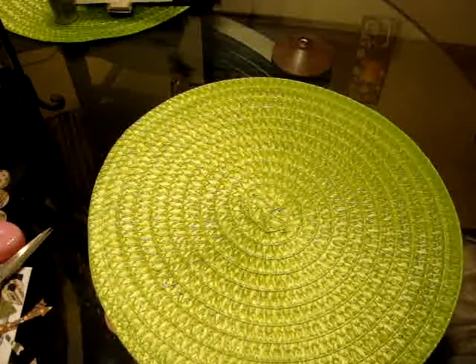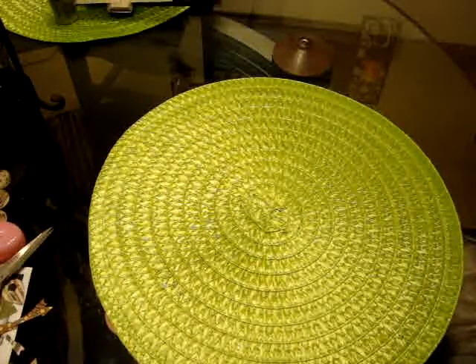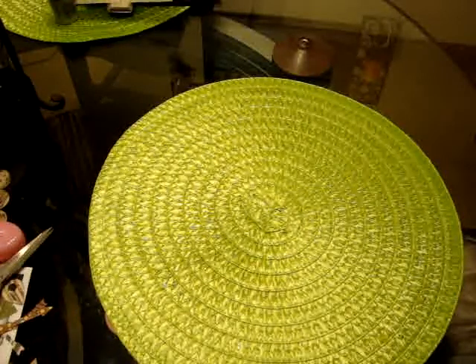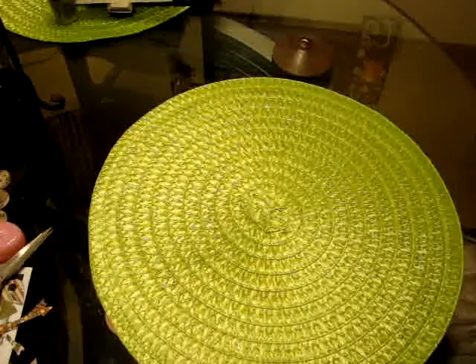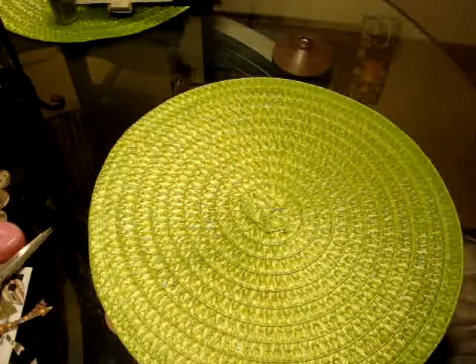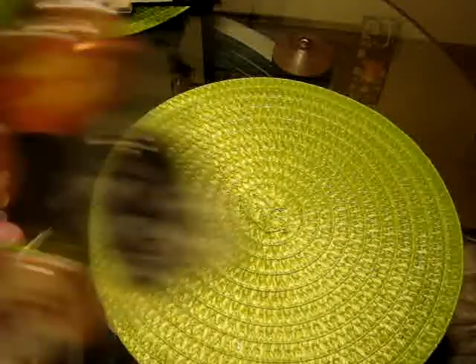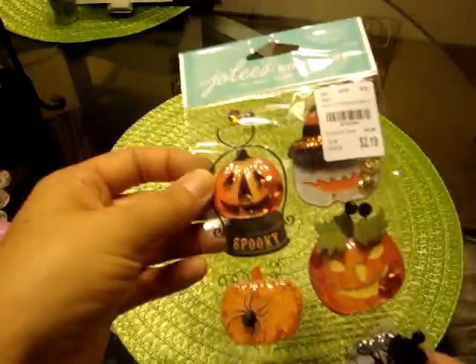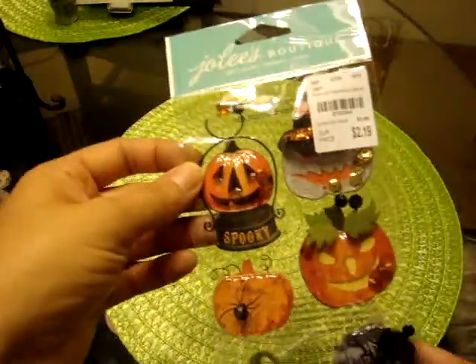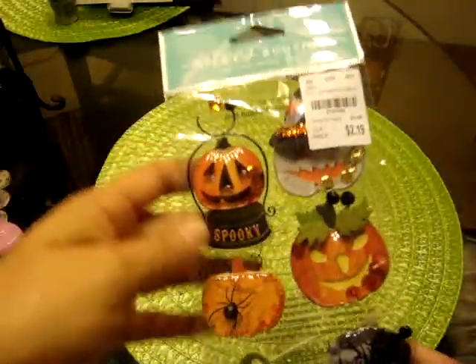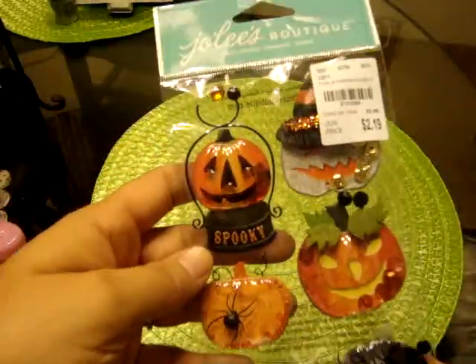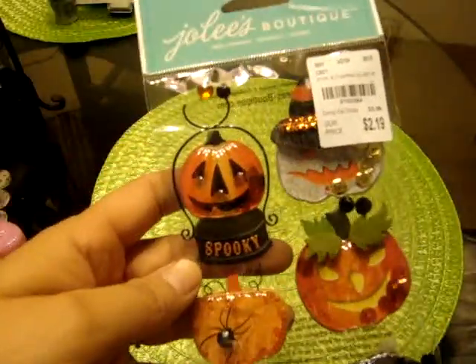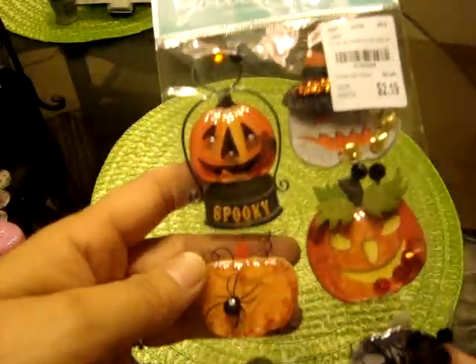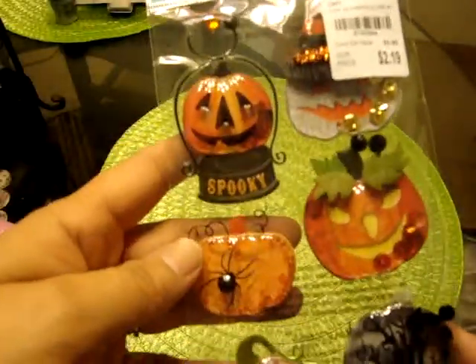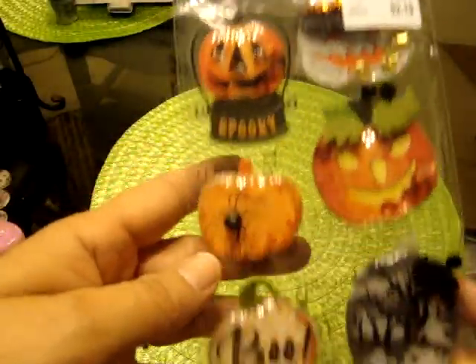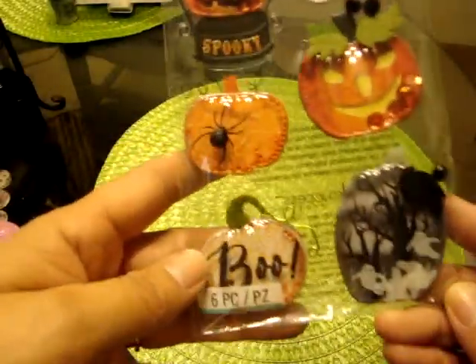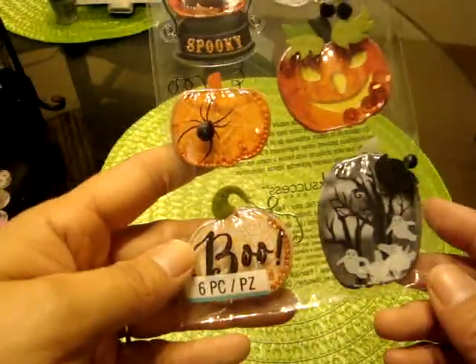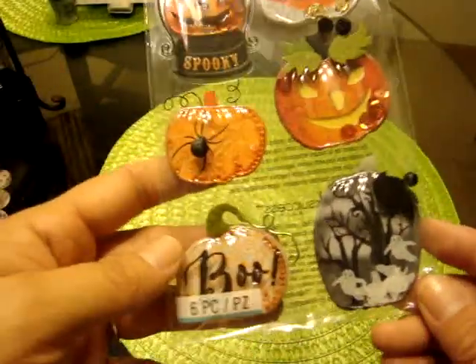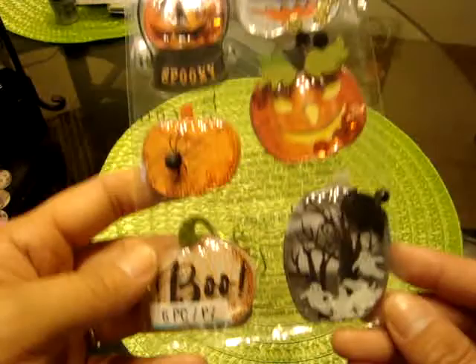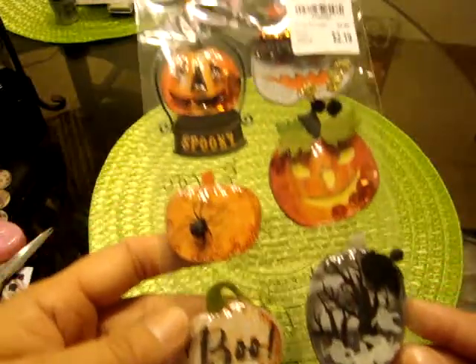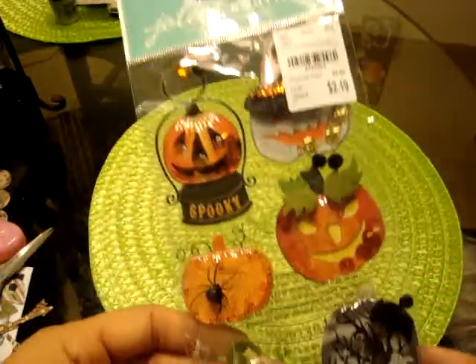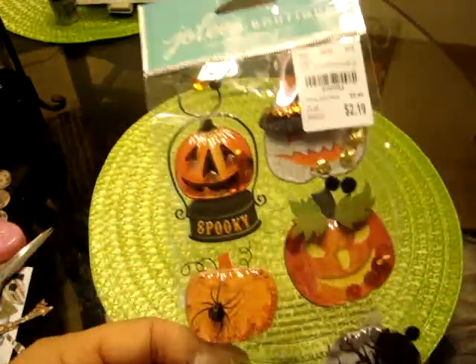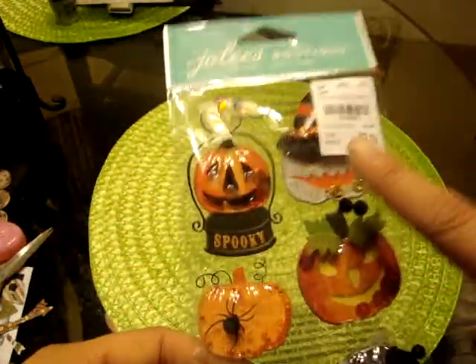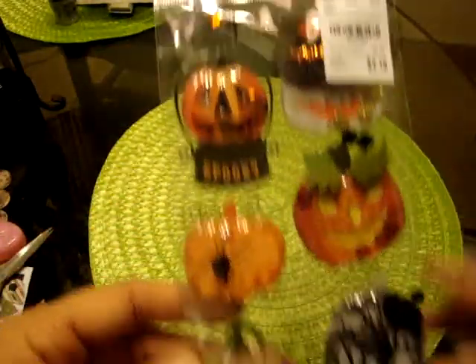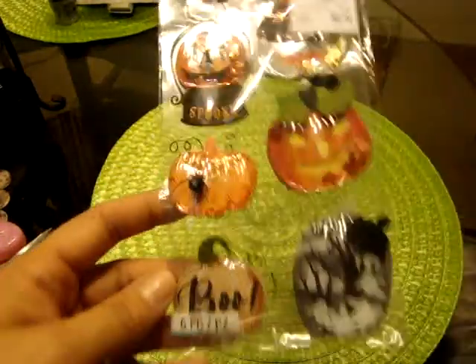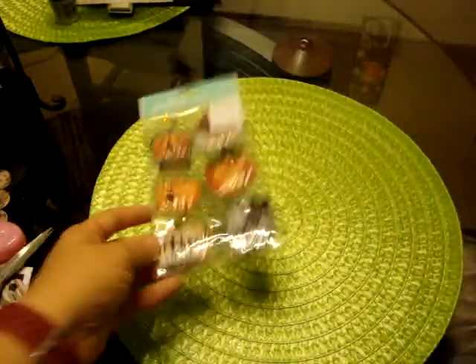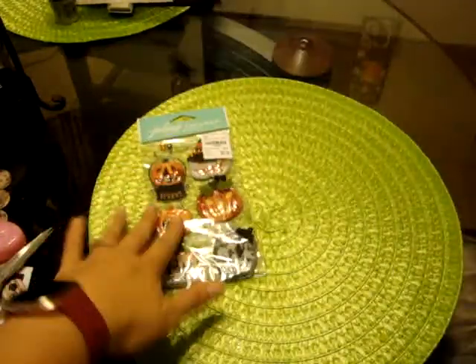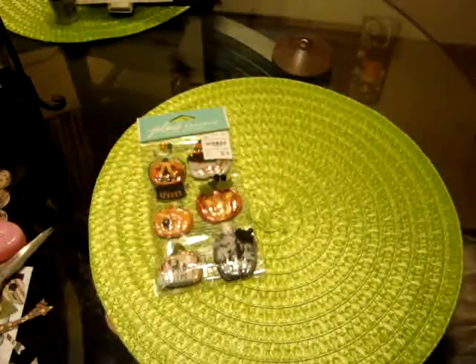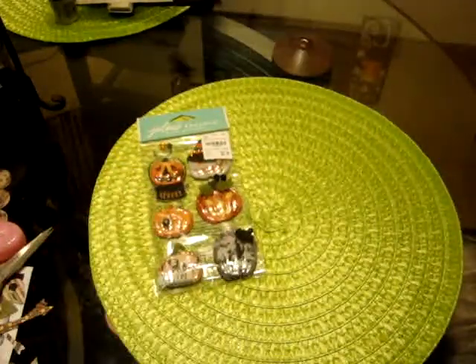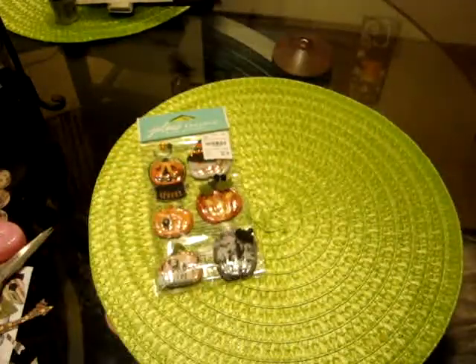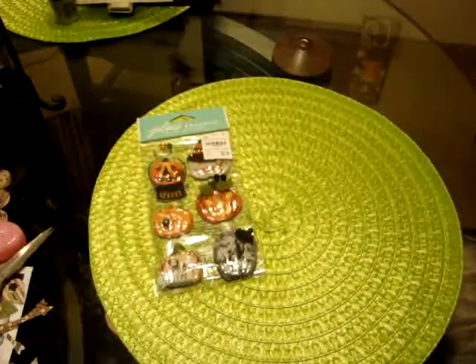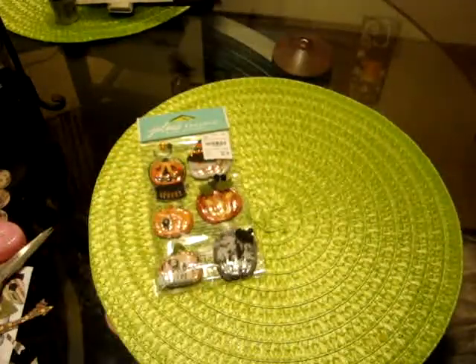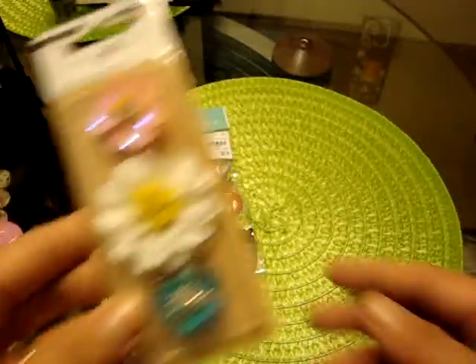So this is real quick. I picked up these Jolie Boutique little globes for a crafty friend for $2.19. I thought they were cute and figured I might as well share some of those with her.